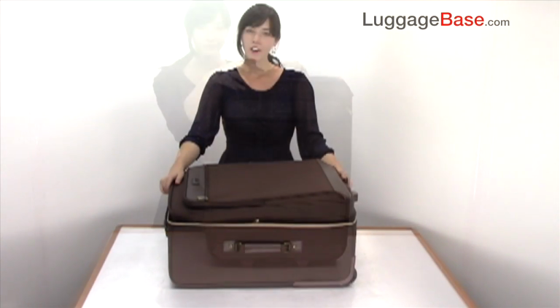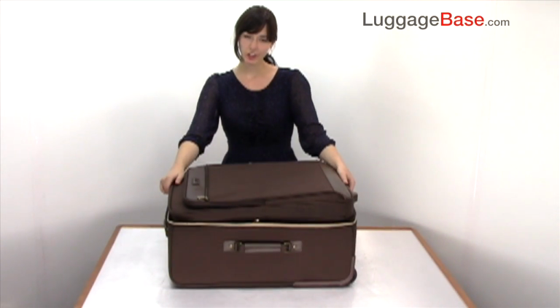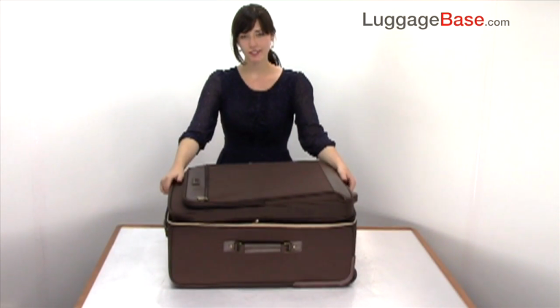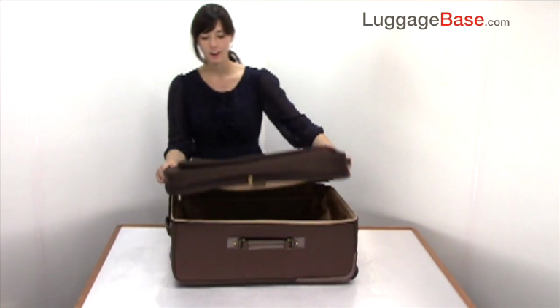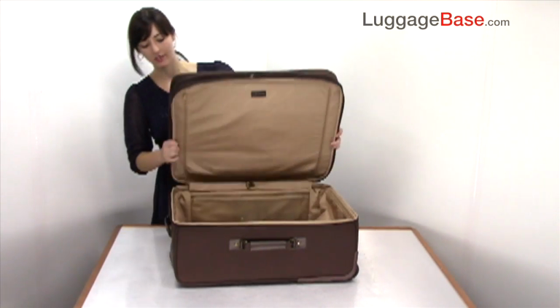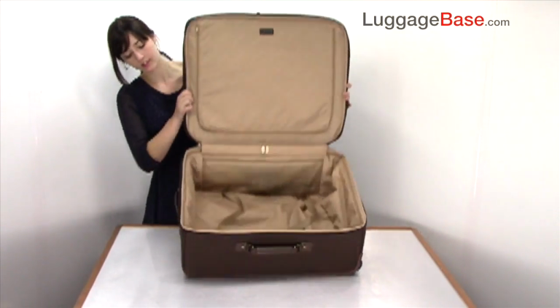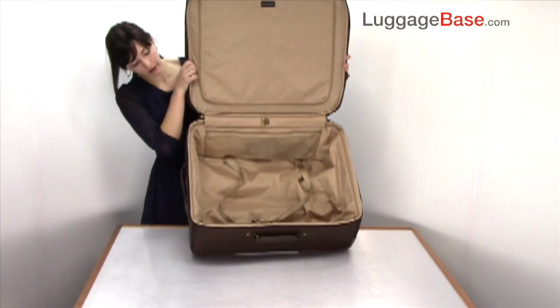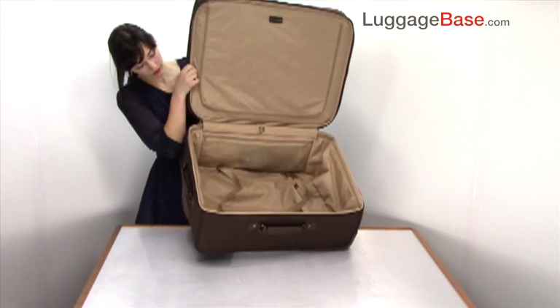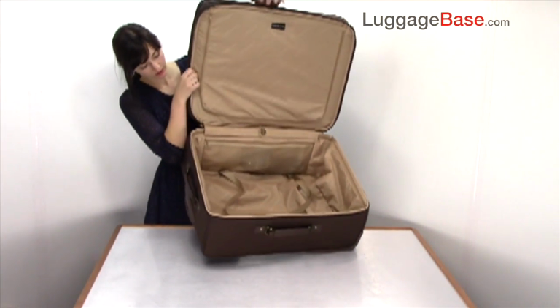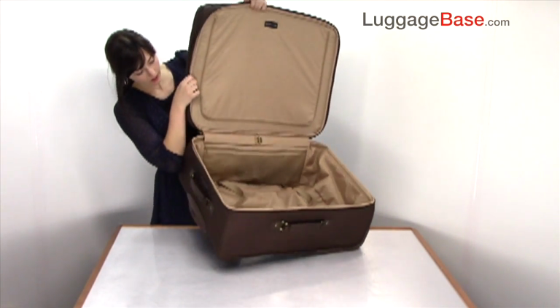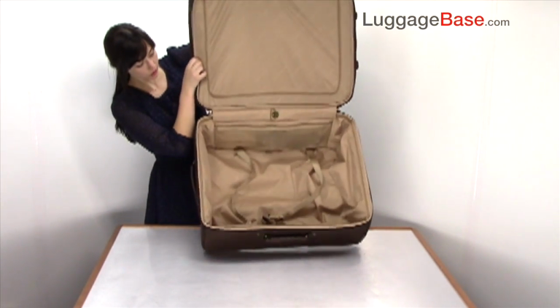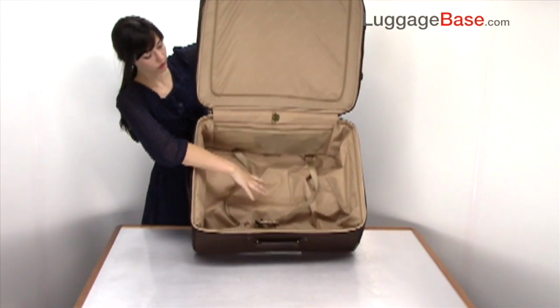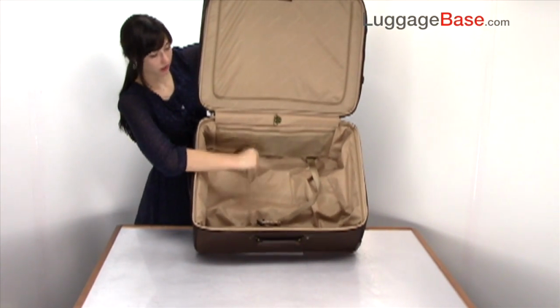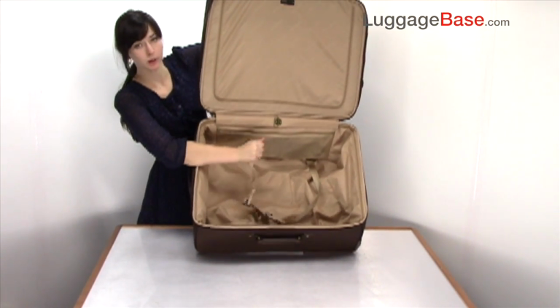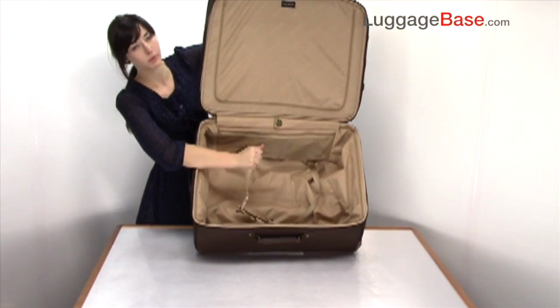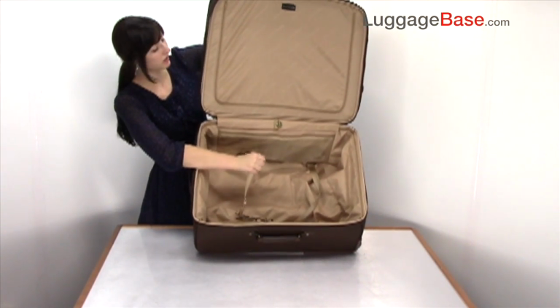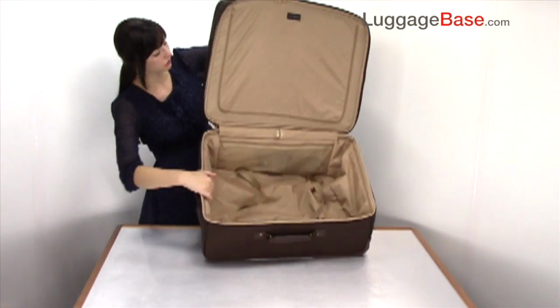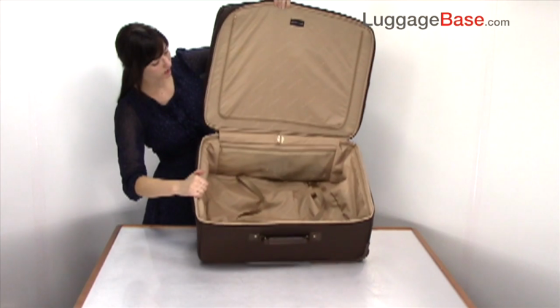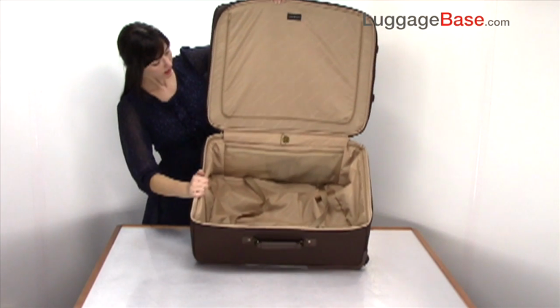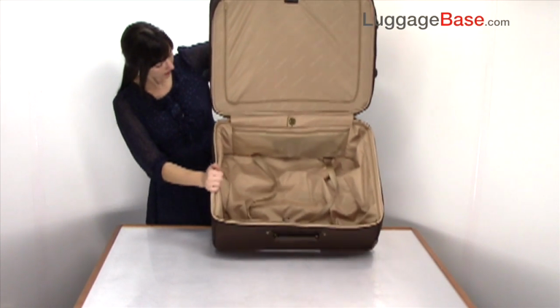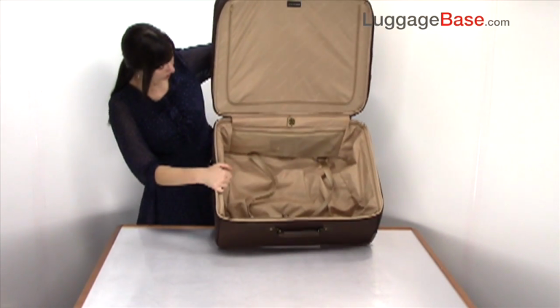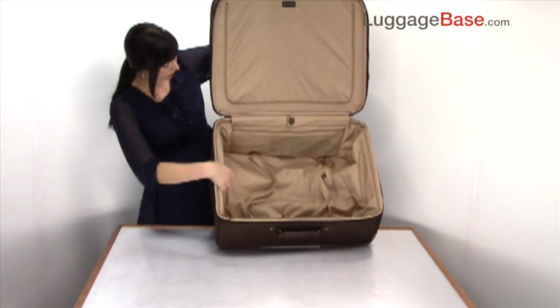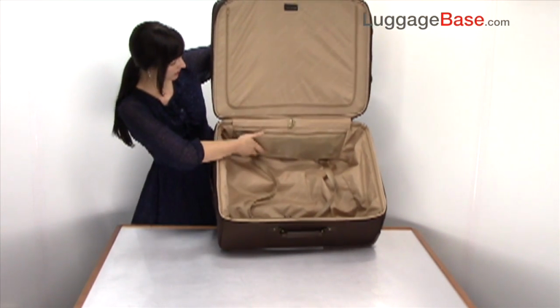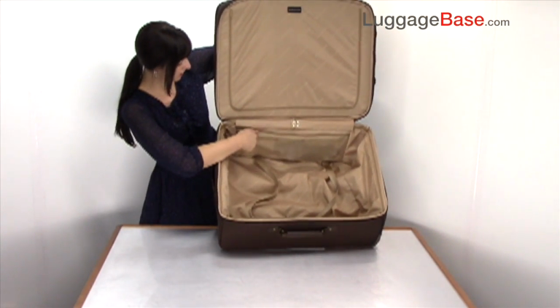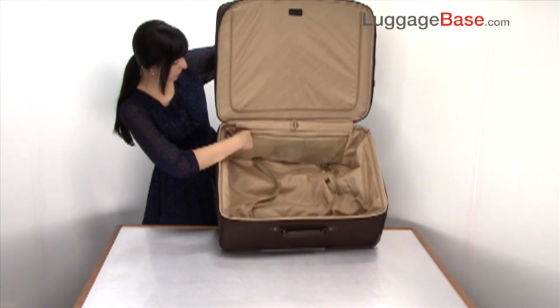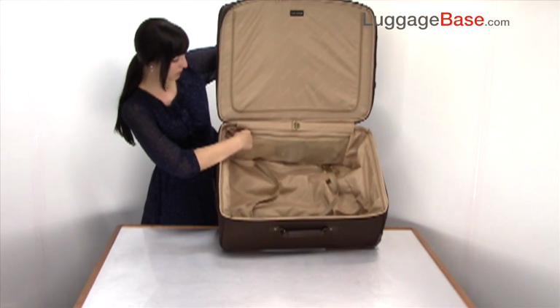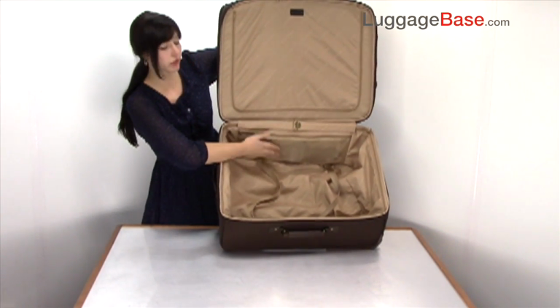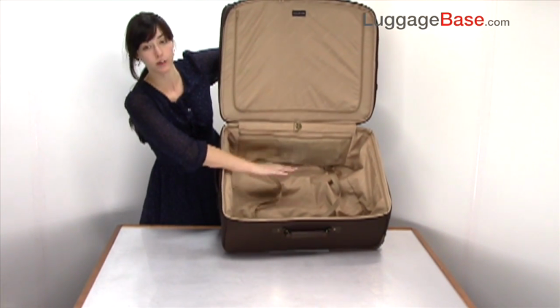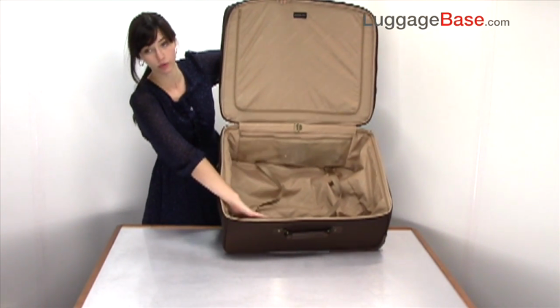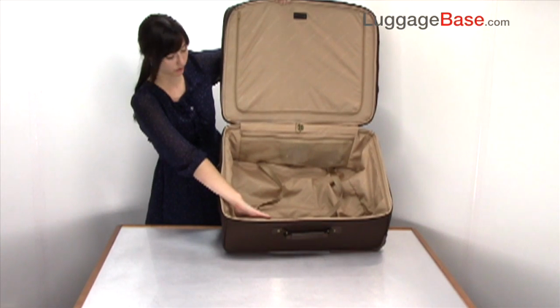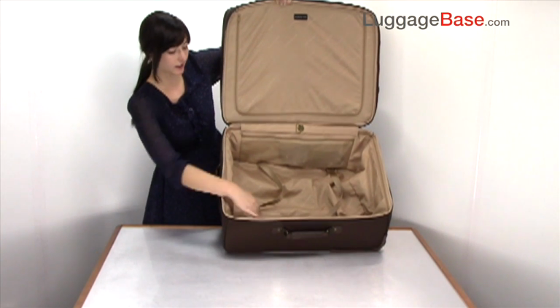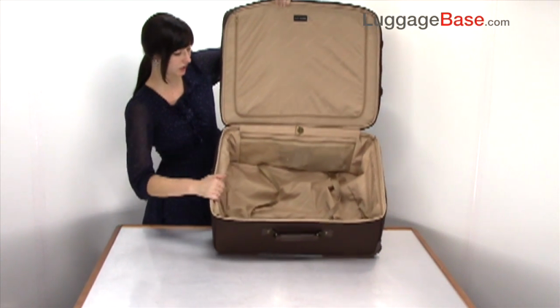Now let's check out the inside of the bag. As you can see it's very spacious and it has two compression straps here at the bottom to keep things in place as you travel. Extra storage is in these zippered mesh pockets here, and there's an extra one over on this side of the bag too.